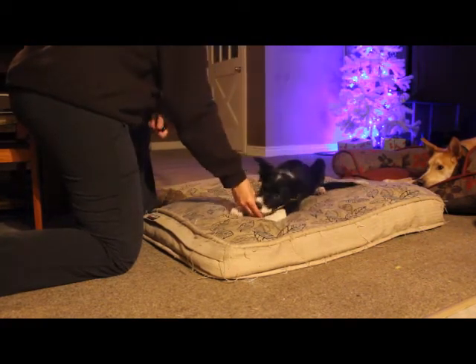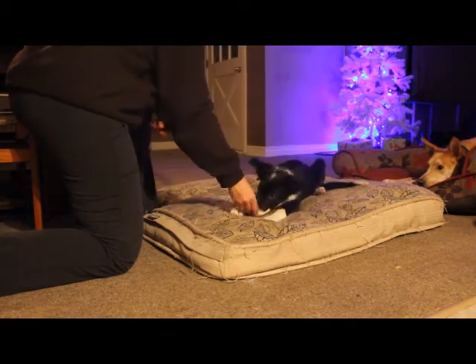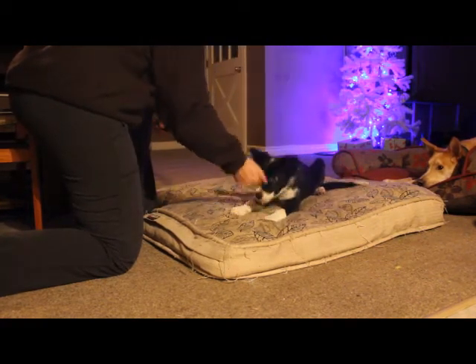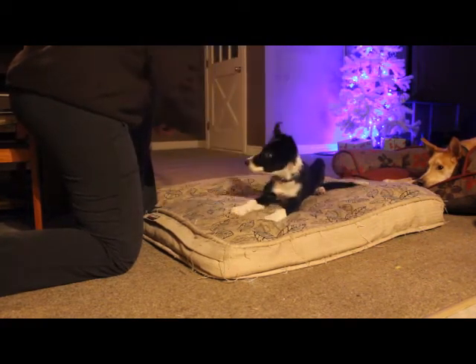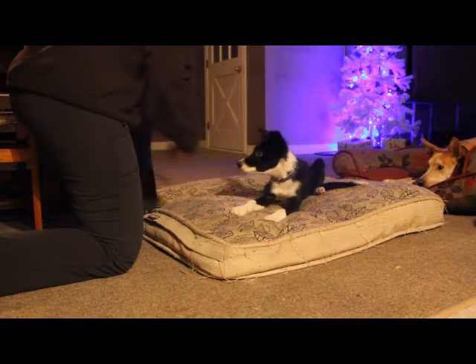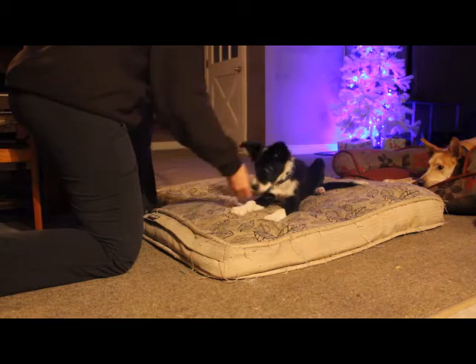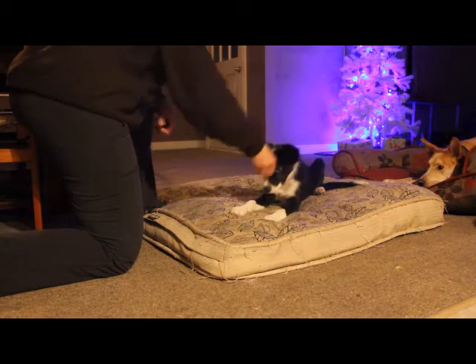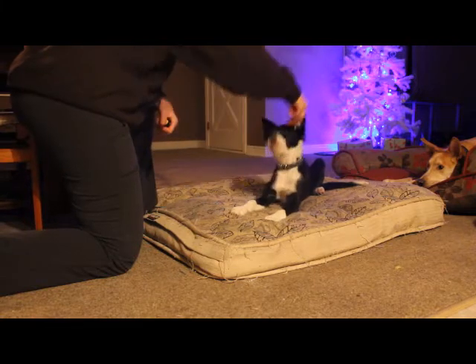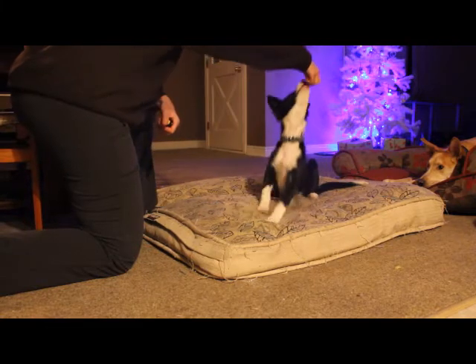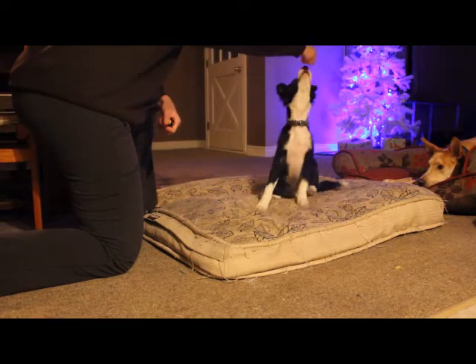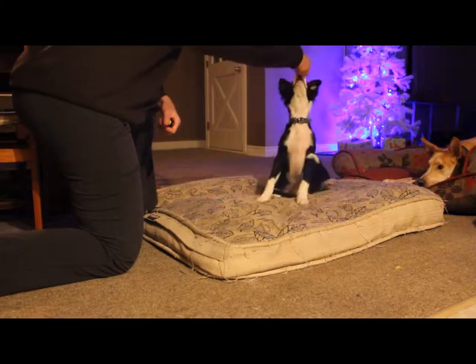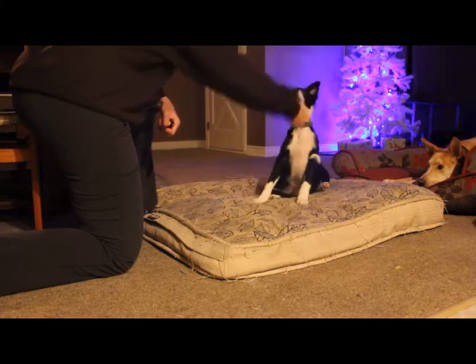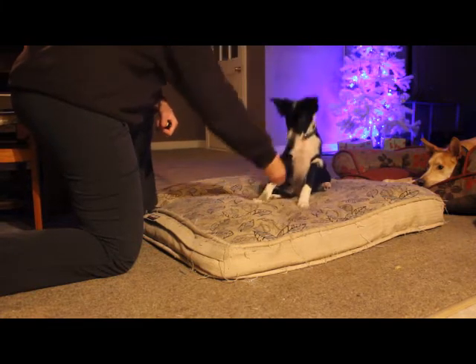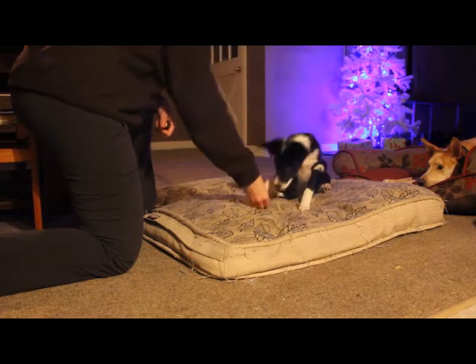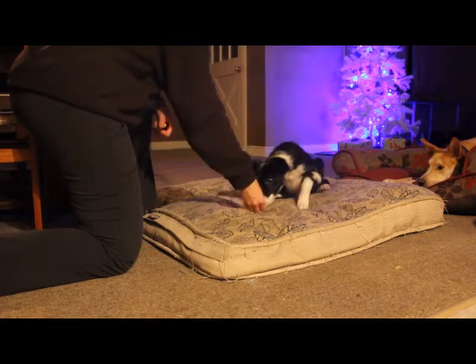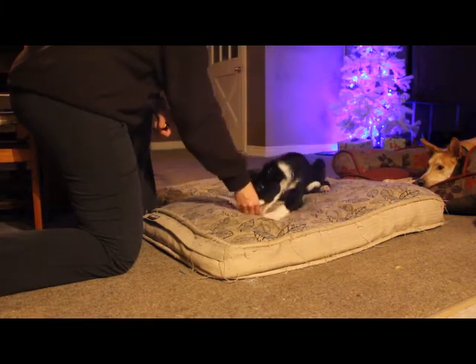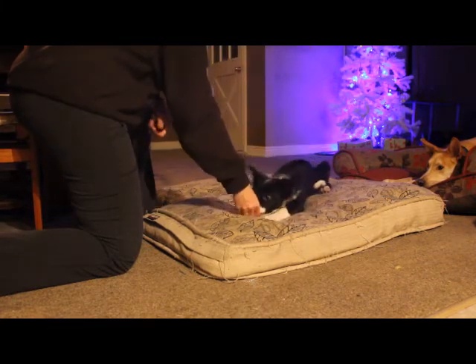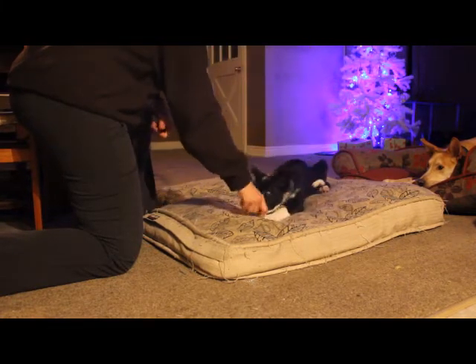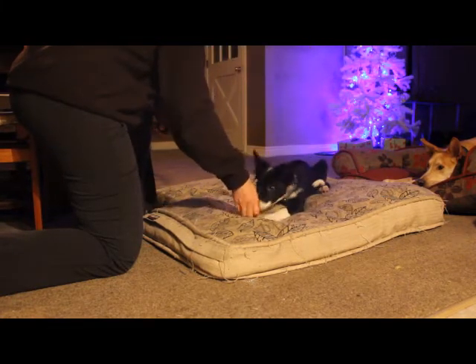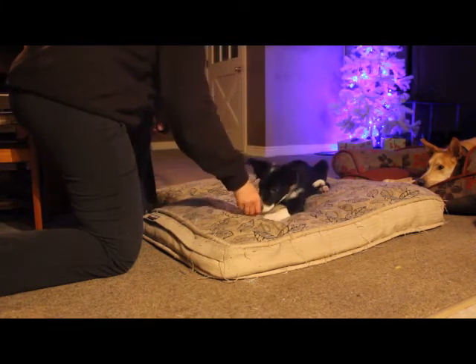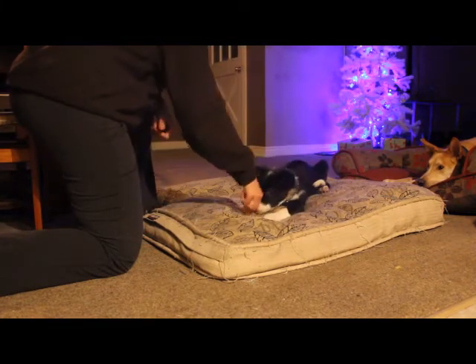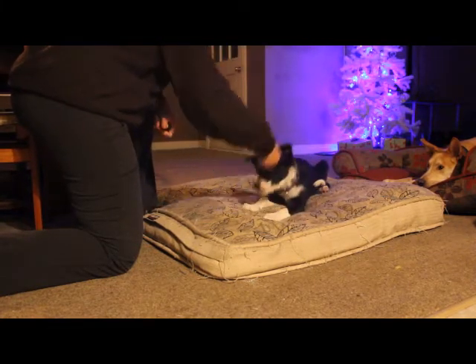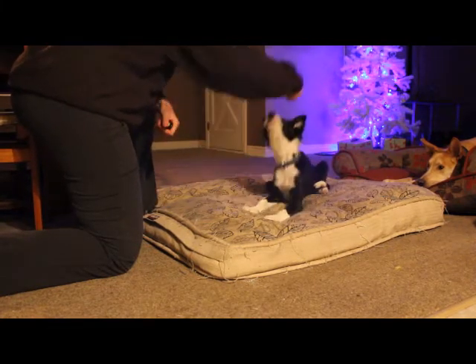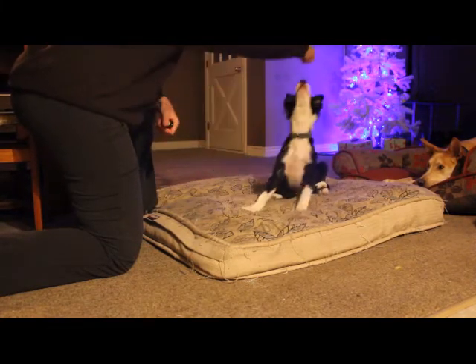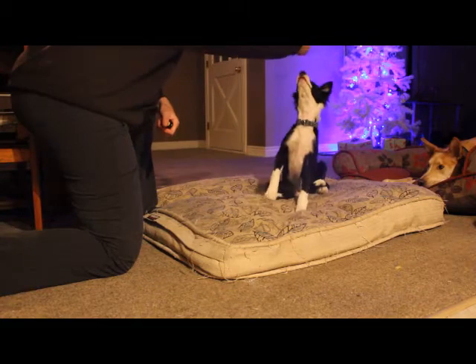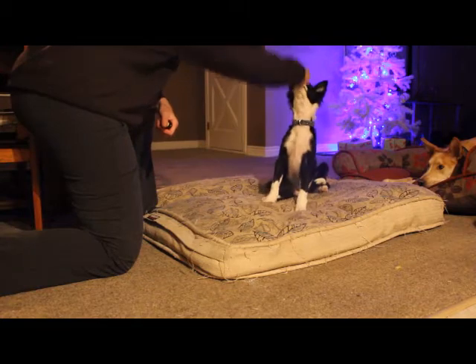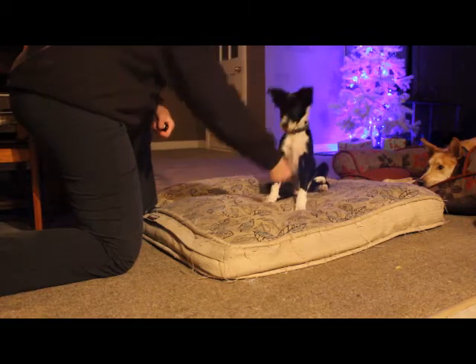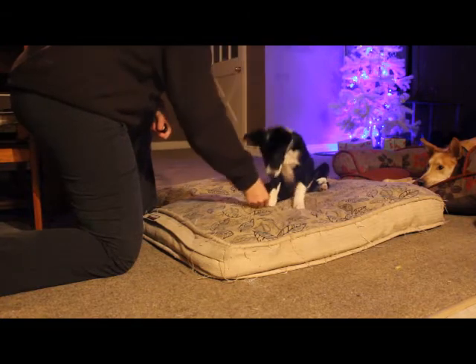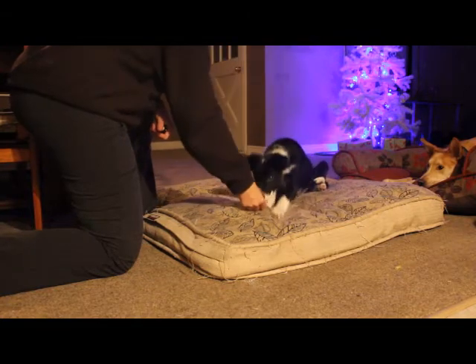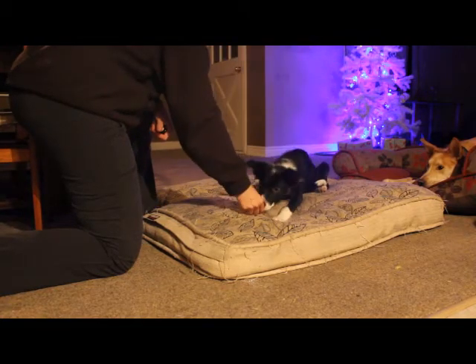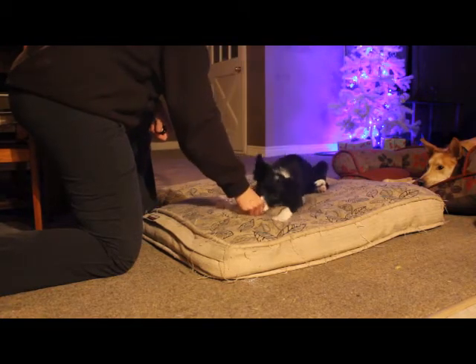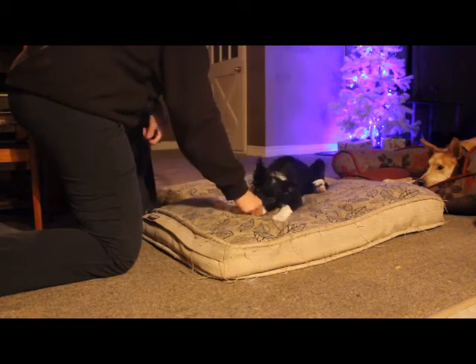The click you hear means good job — you've earned a treat — and the dog learns that they should repeat that behavior. You could also use the word yes.